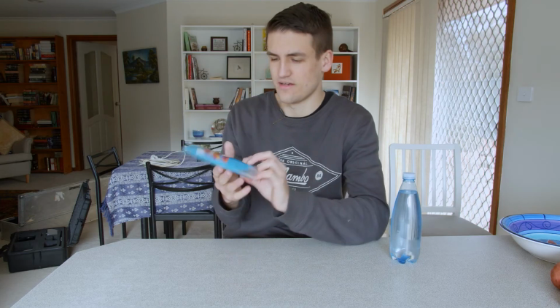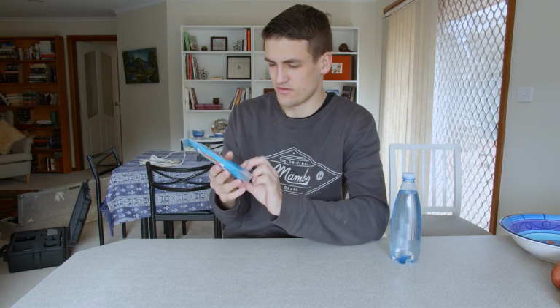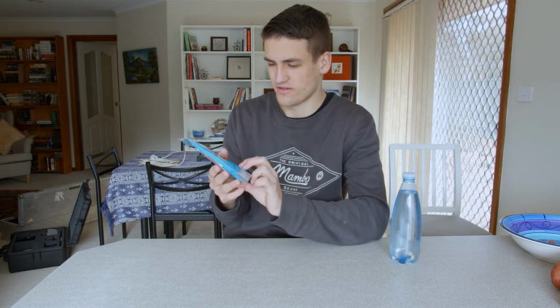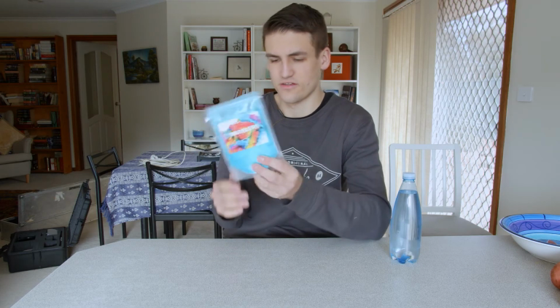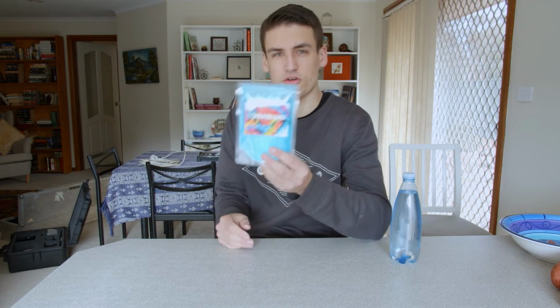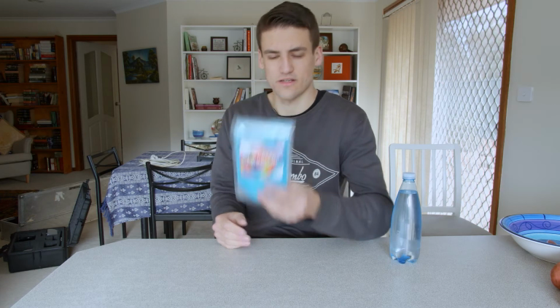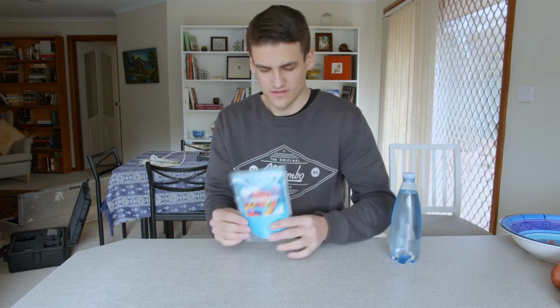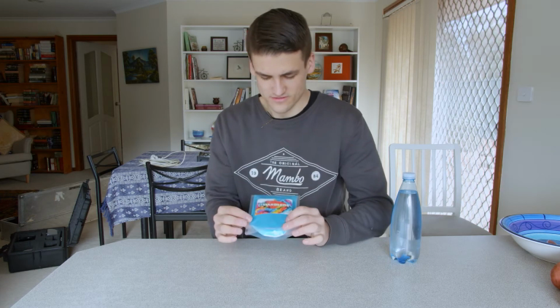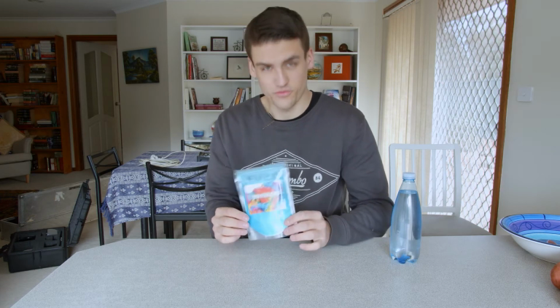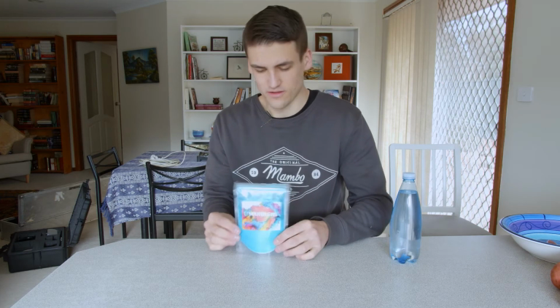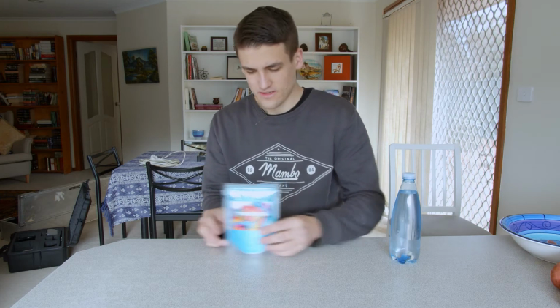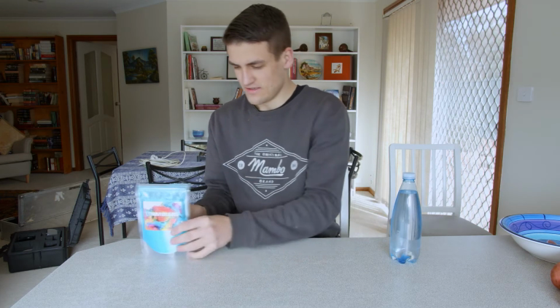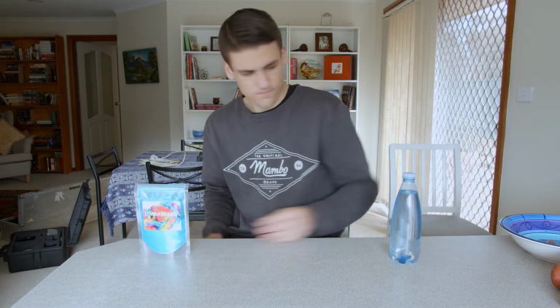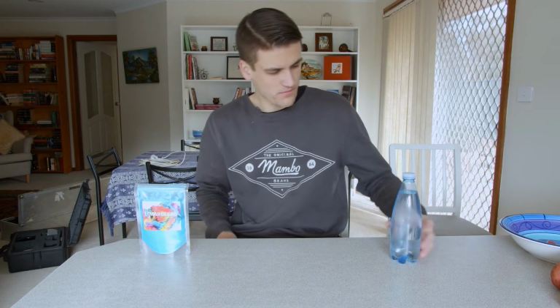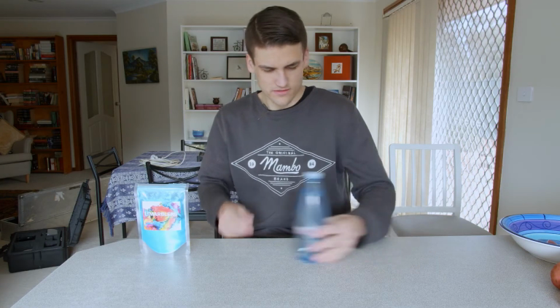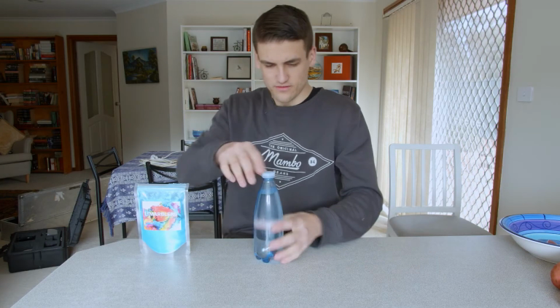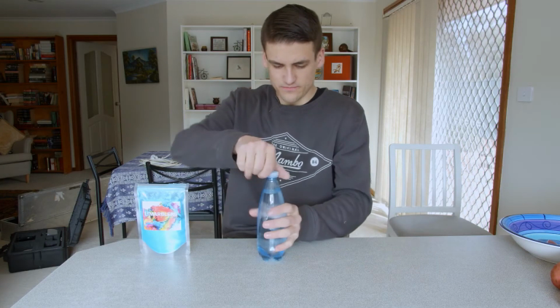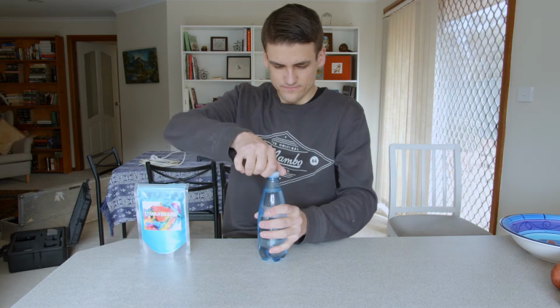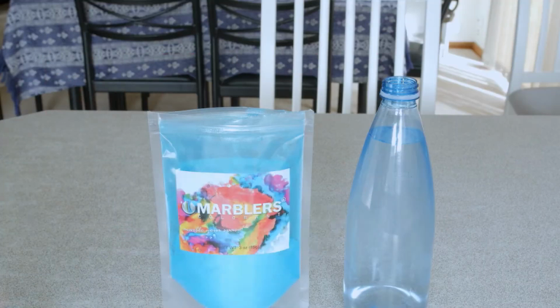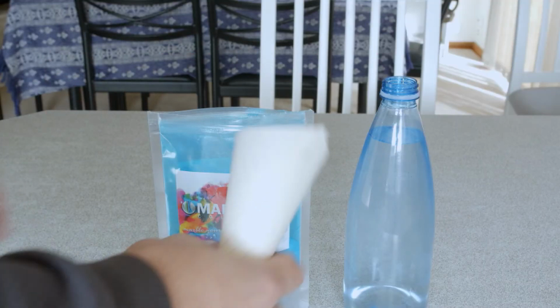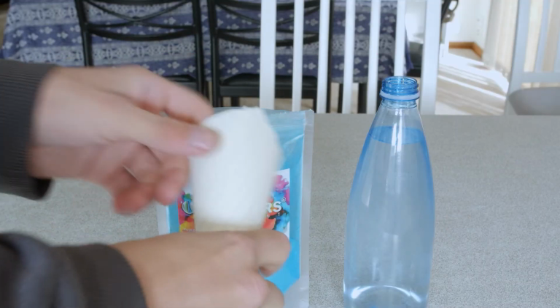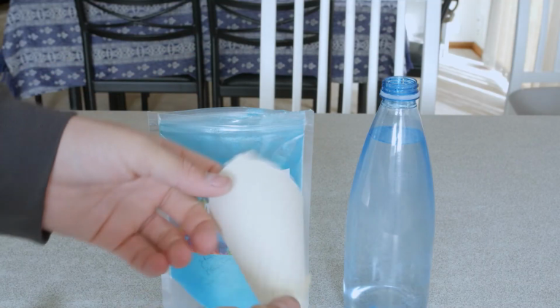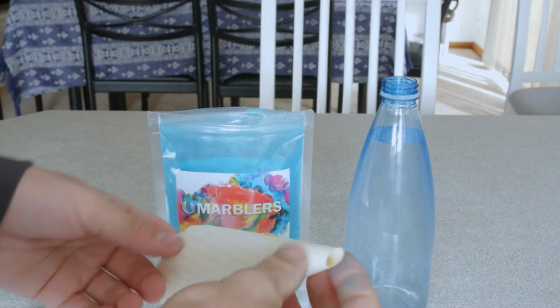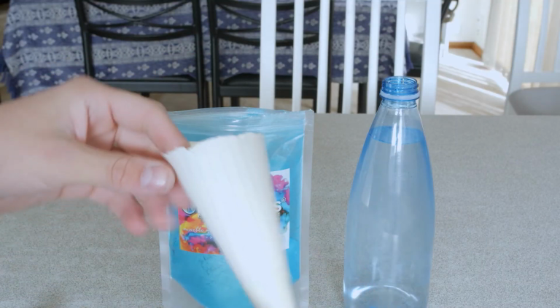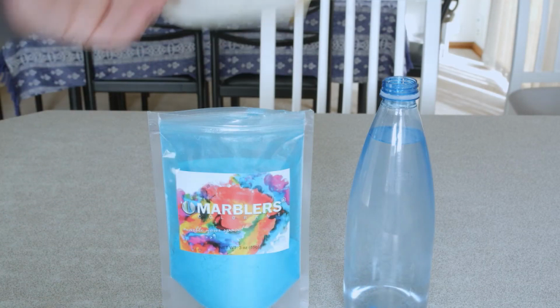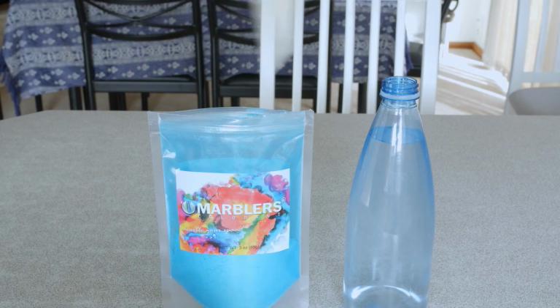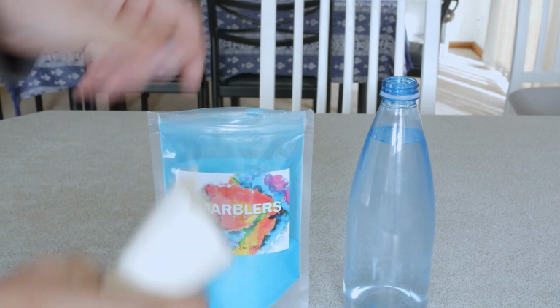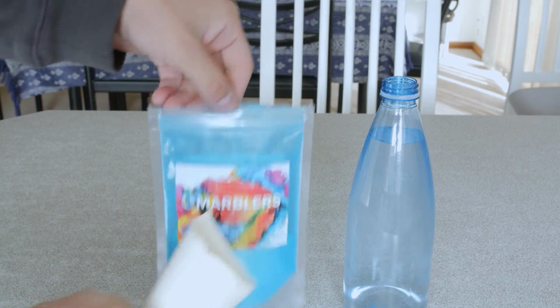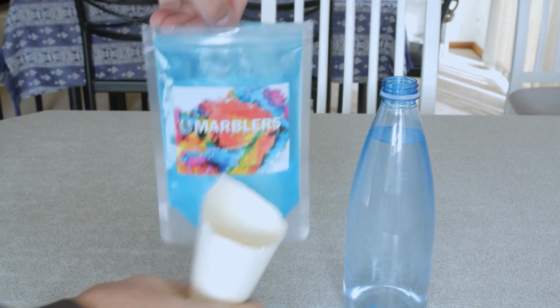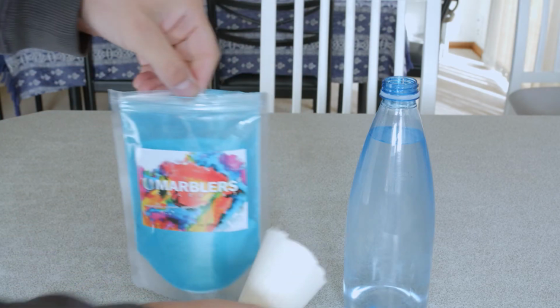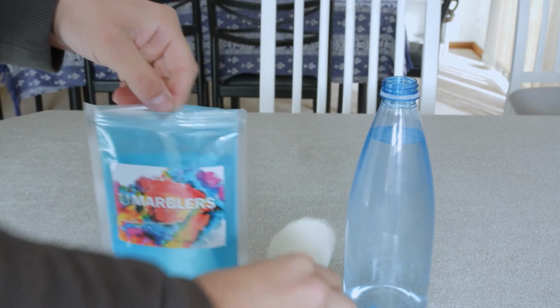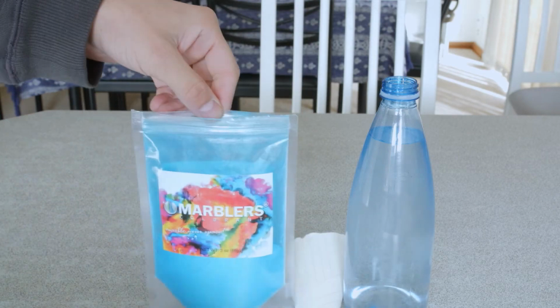I bought this nice turquoise color — just thought it was a cool color. Yeah, let's make this. I fashioned a little funnel here out of paper just to help me get this into the bottle easier.